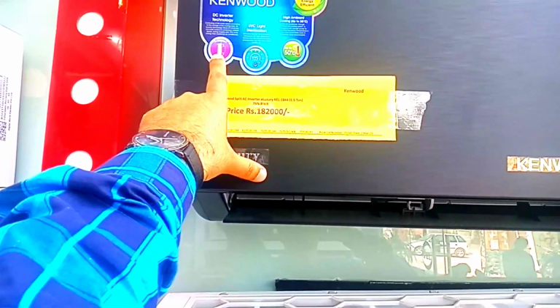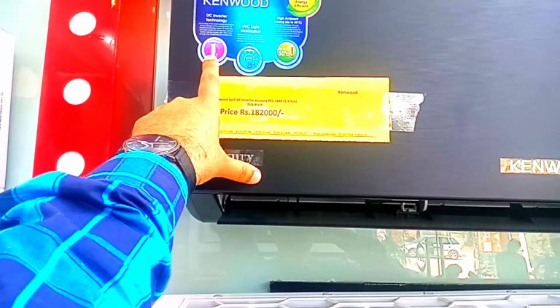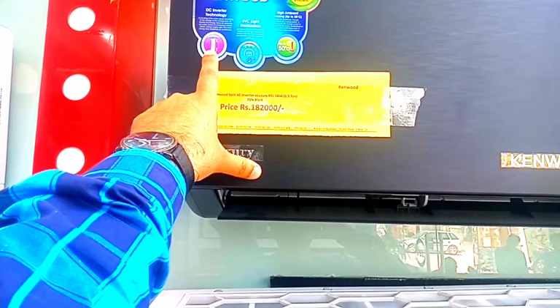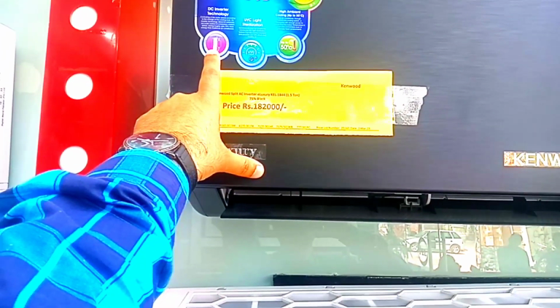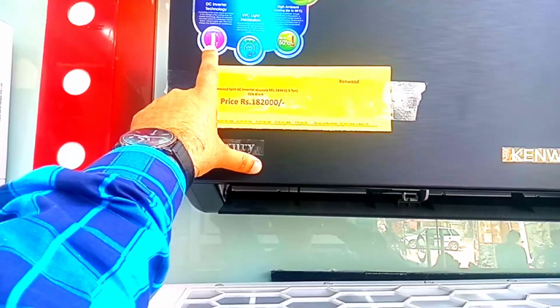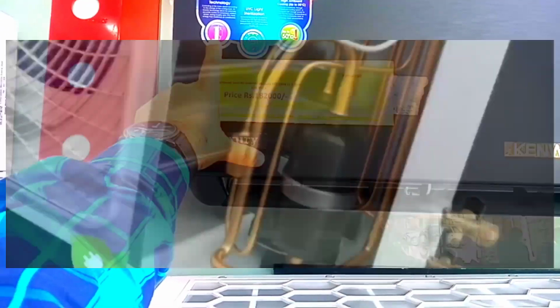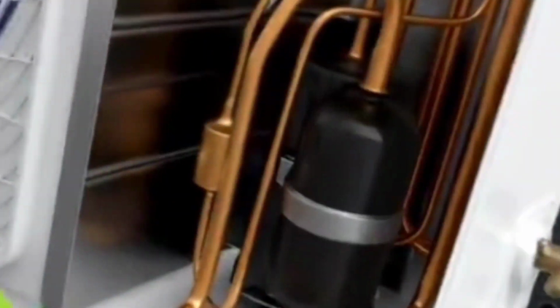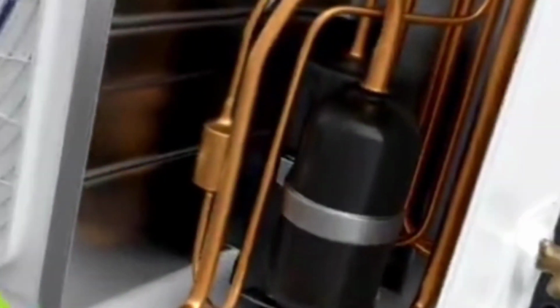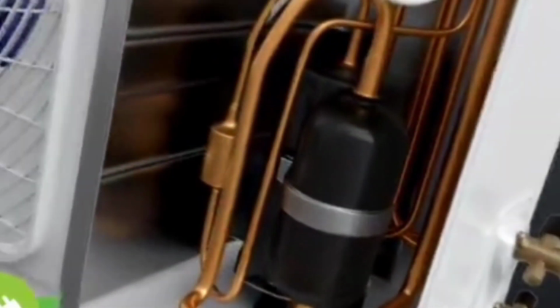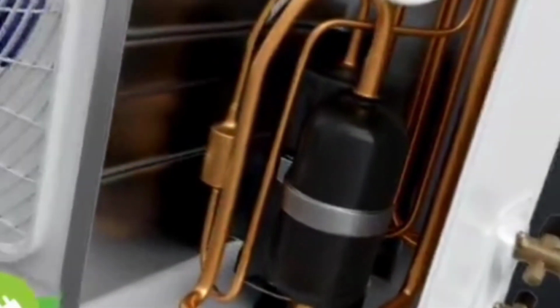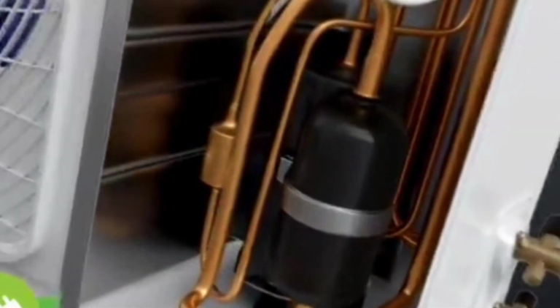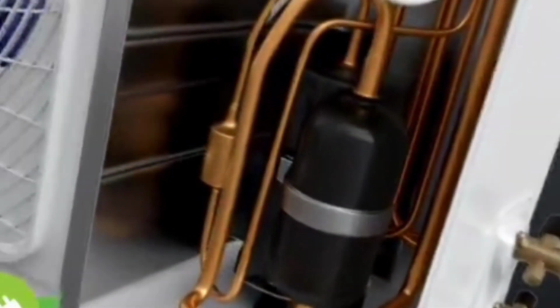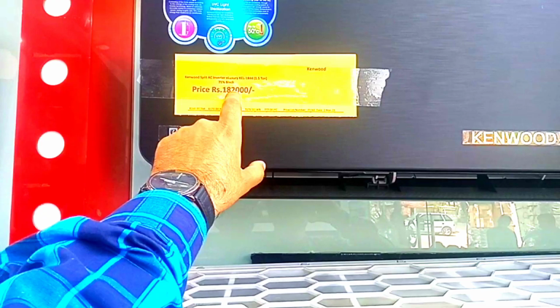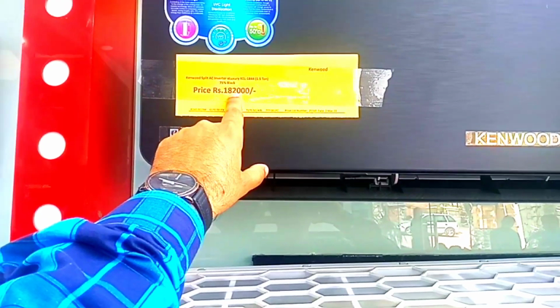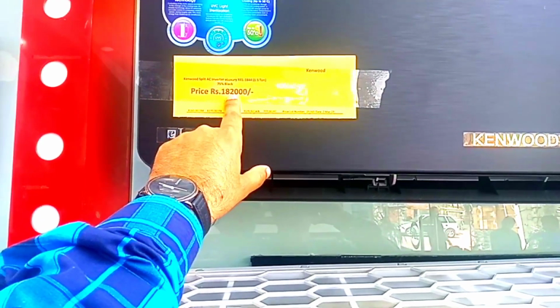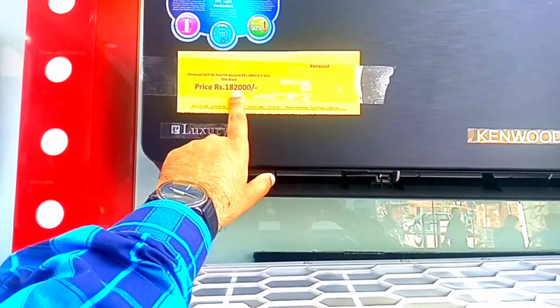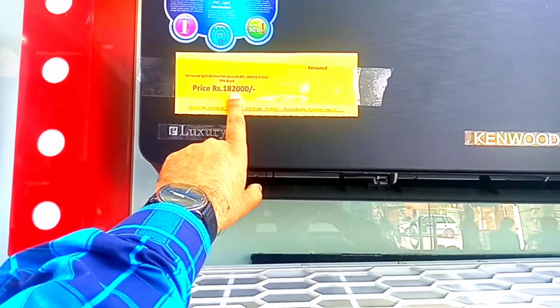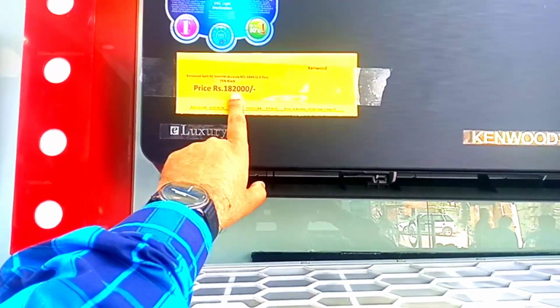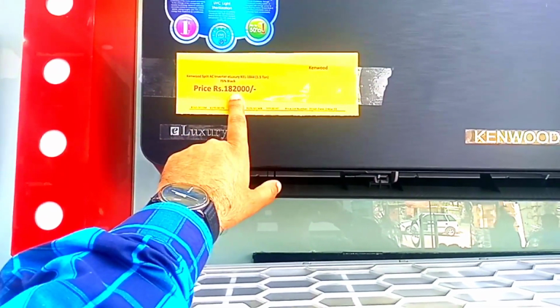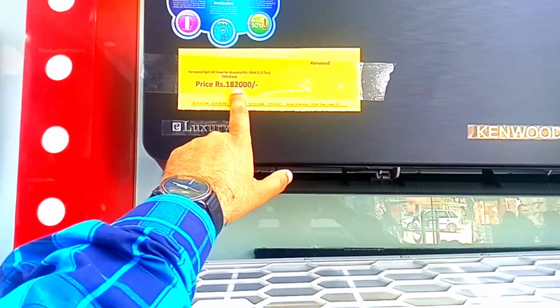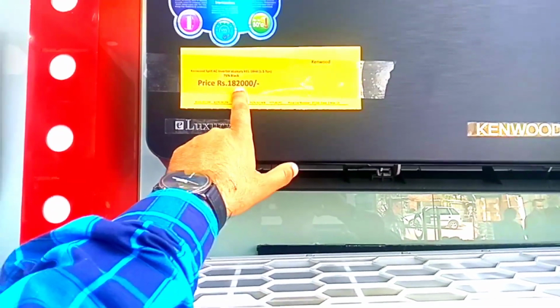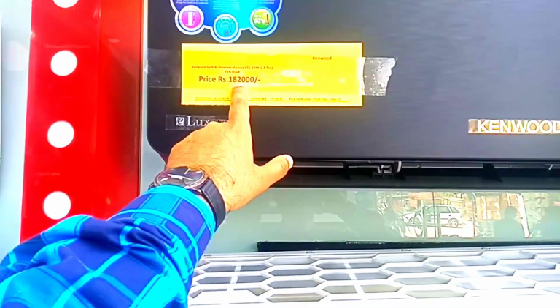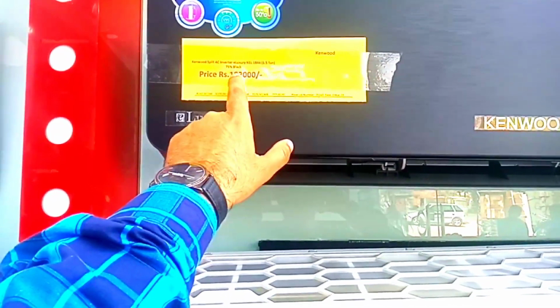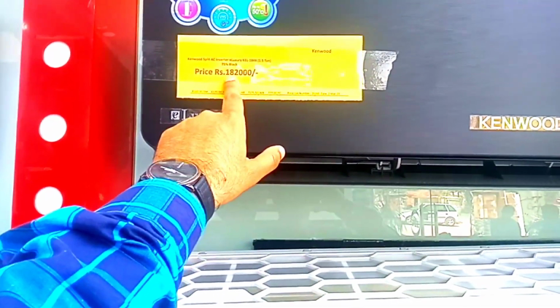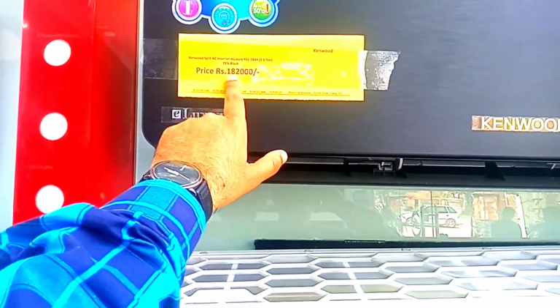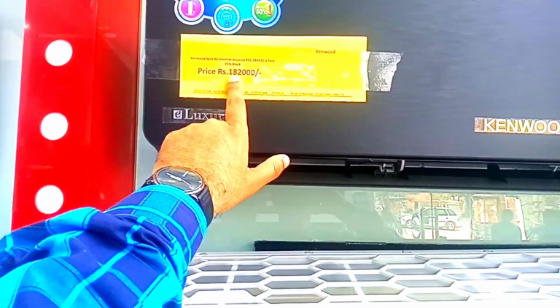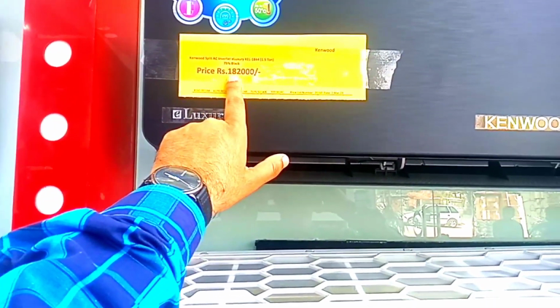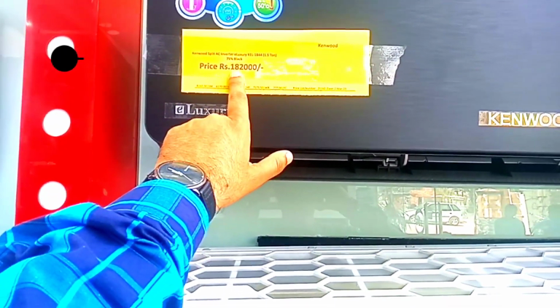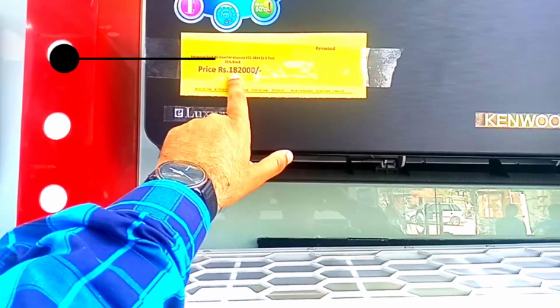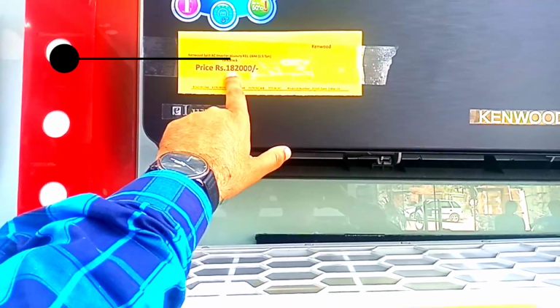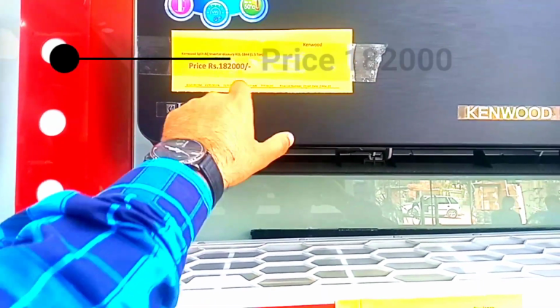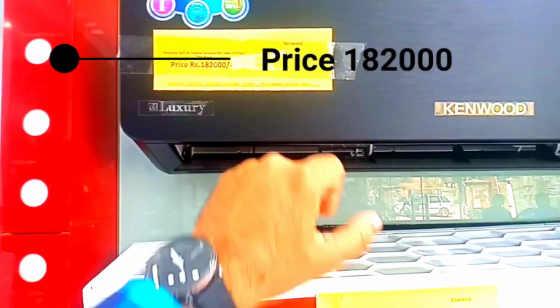Moving on to the T1 model — you will get a T1 price, and the T1 will also be the market price. The price of this model is 182,000.